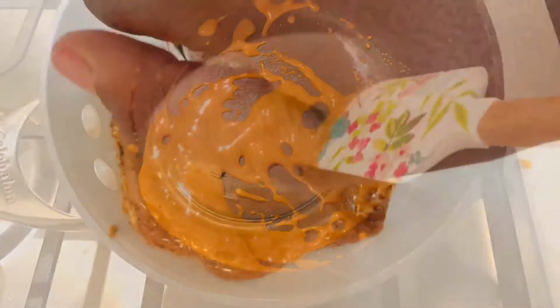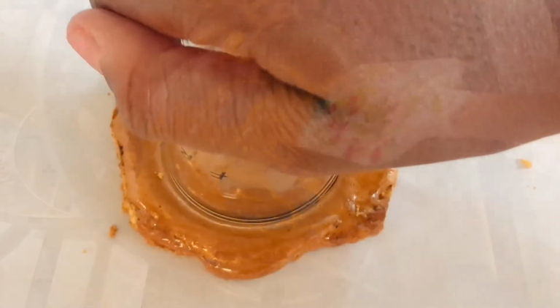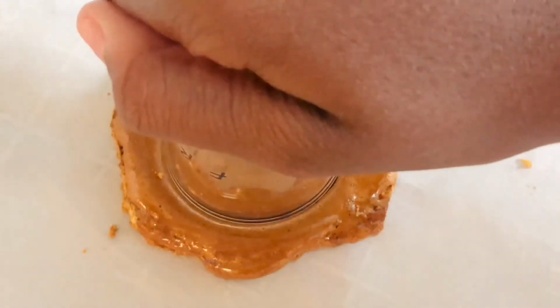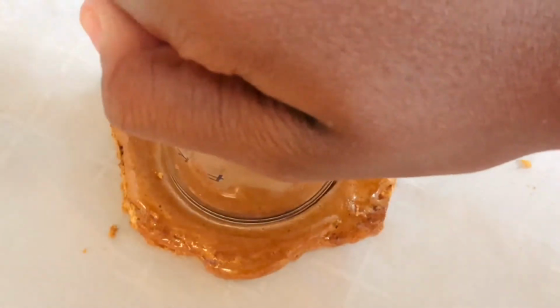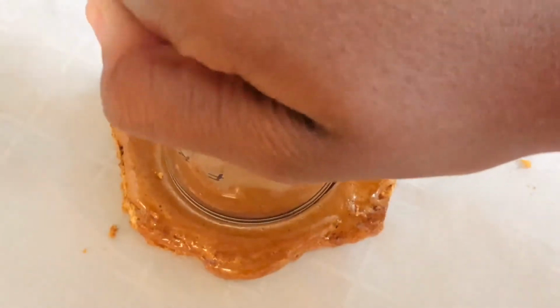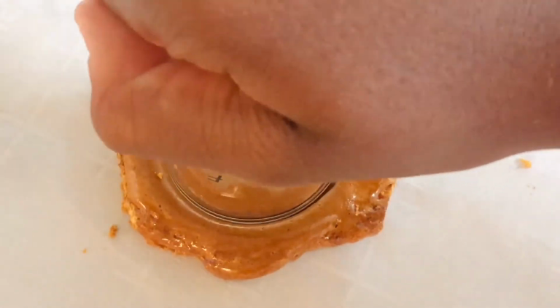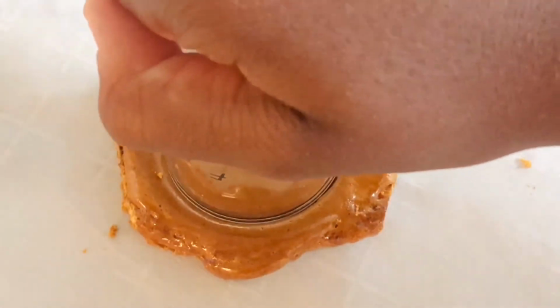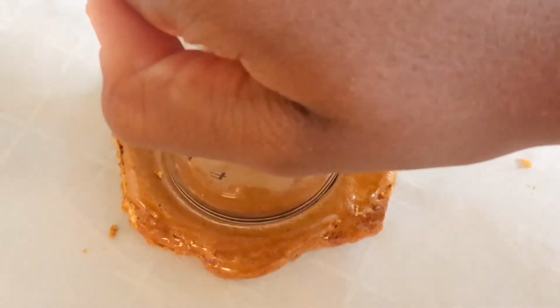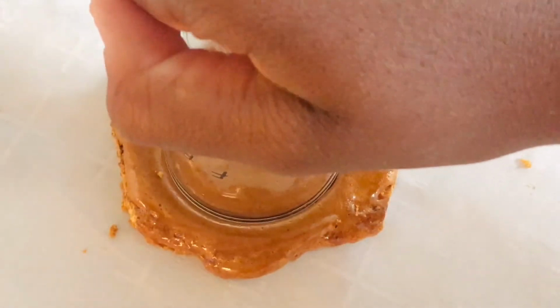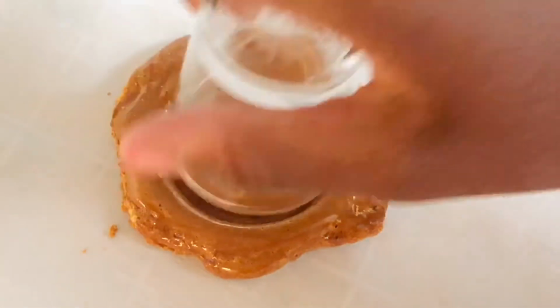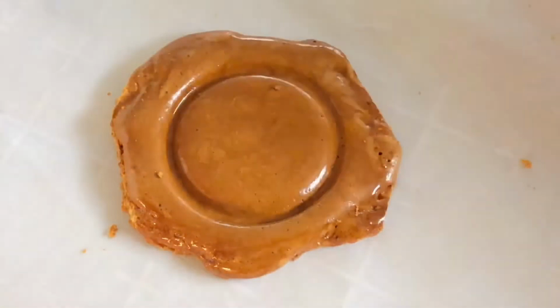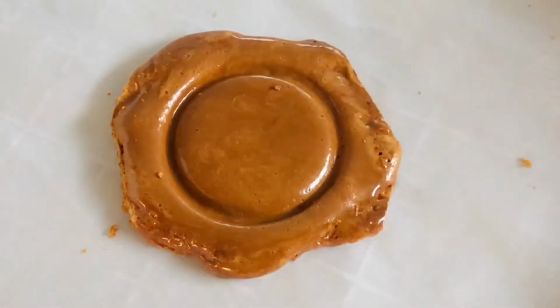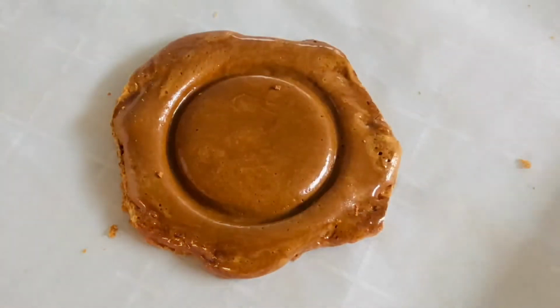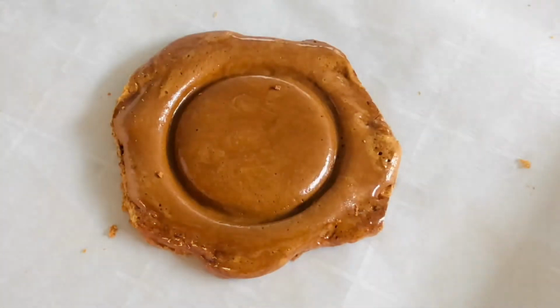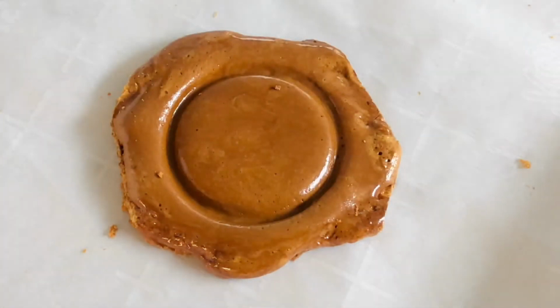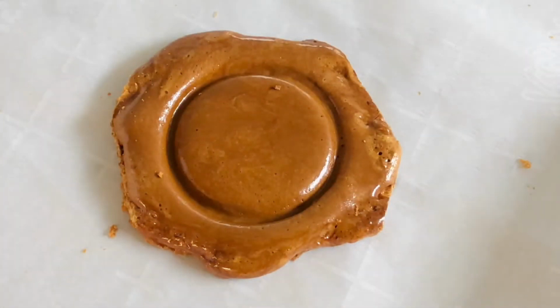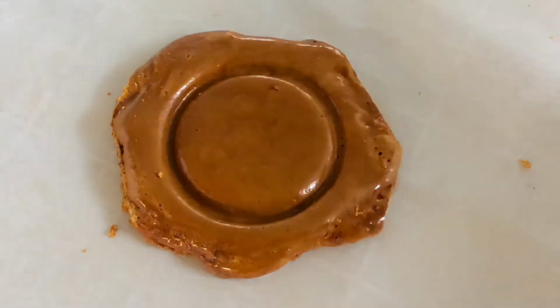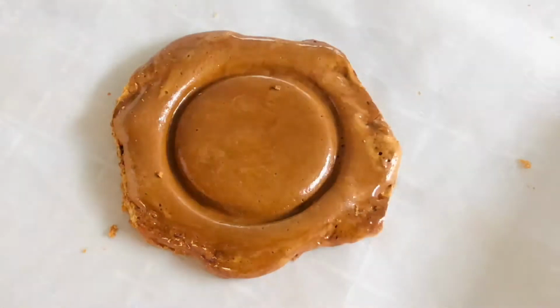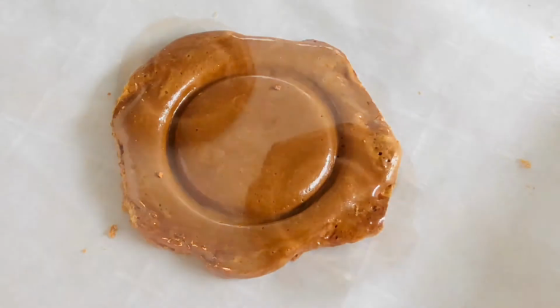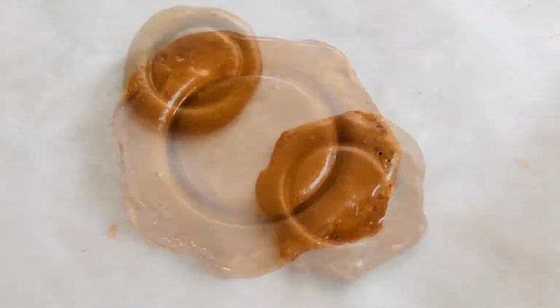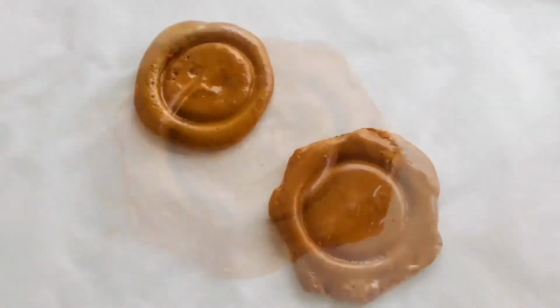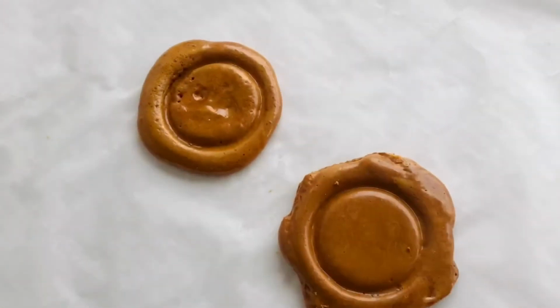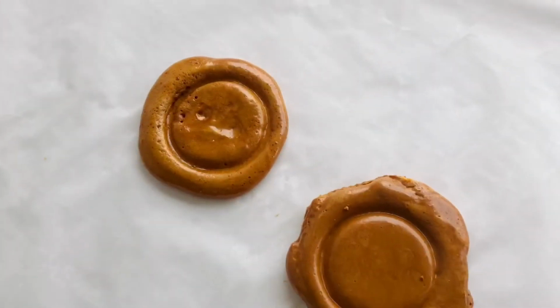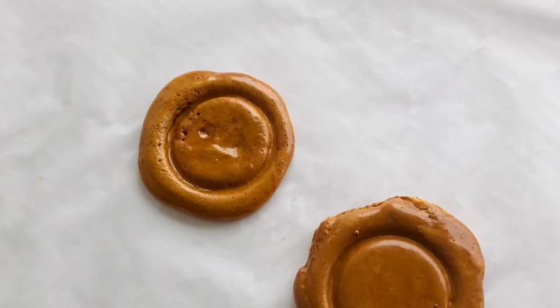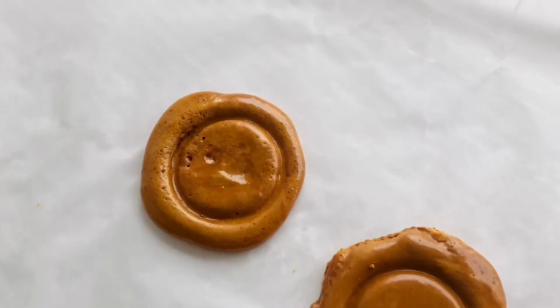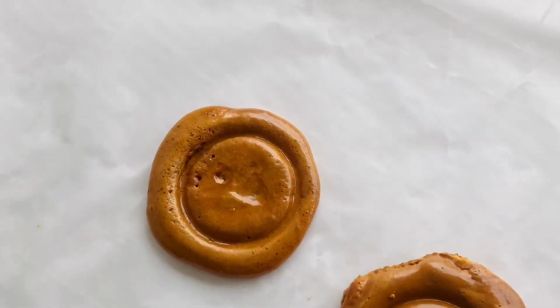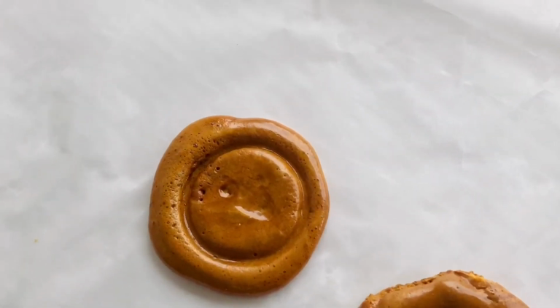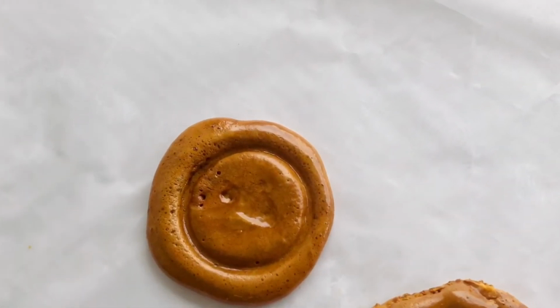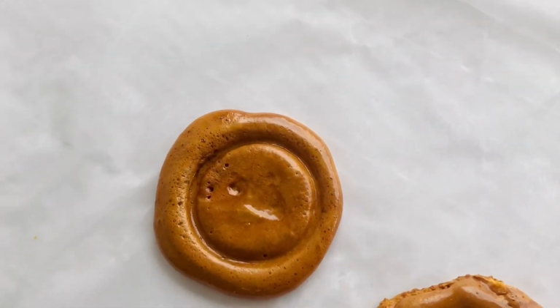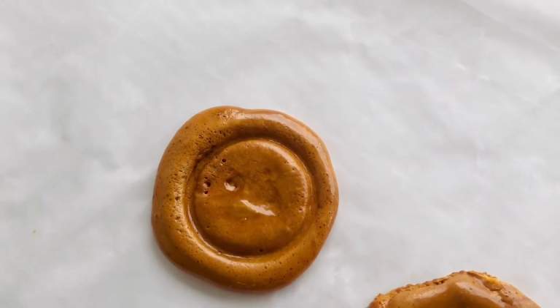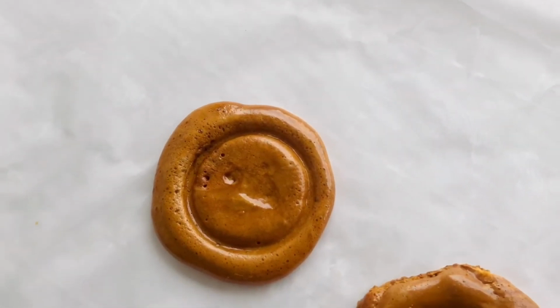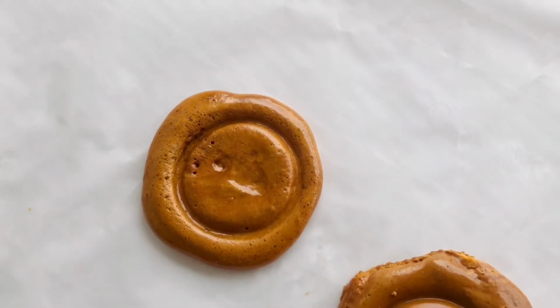Now that I've taken the honeycomb off the stove, I'm gonna place it on the parchment paper and create a circular shape in the middle. And there you guys go — the candy is ready!